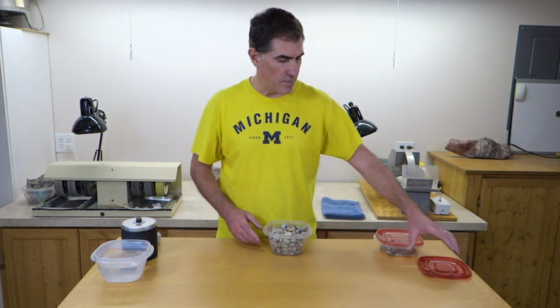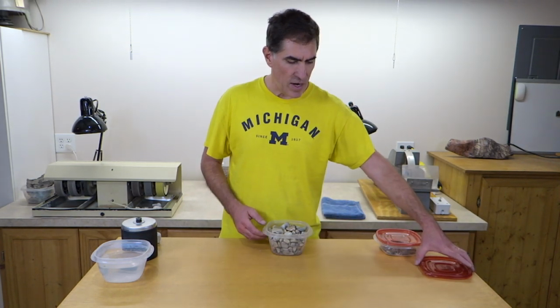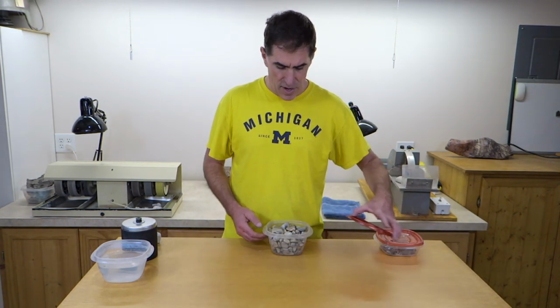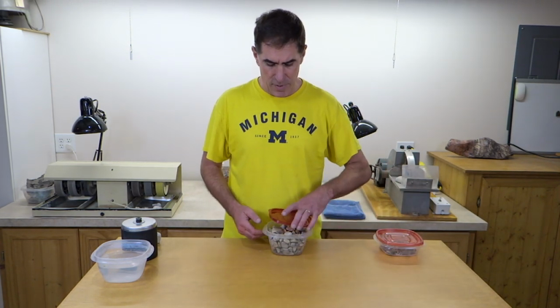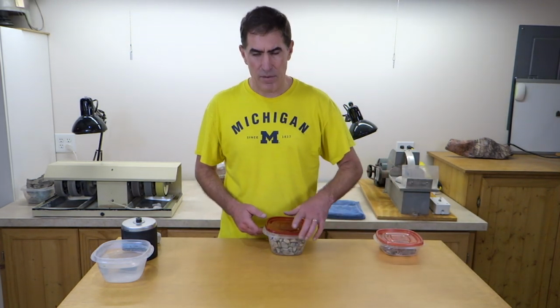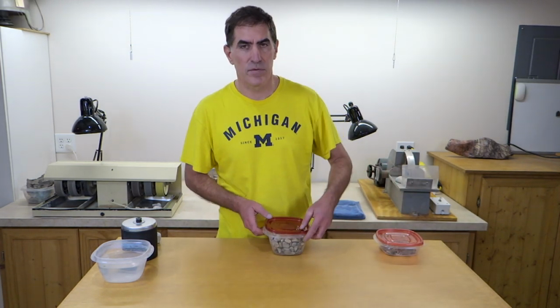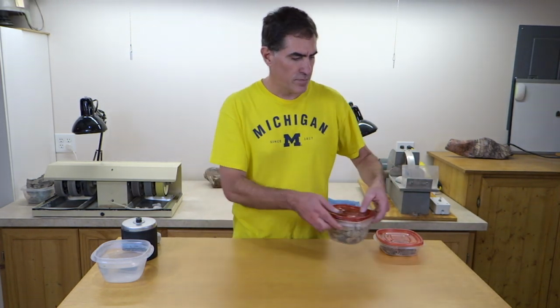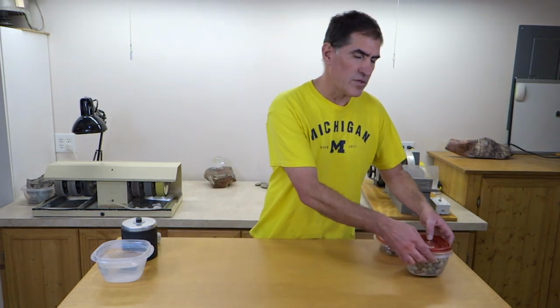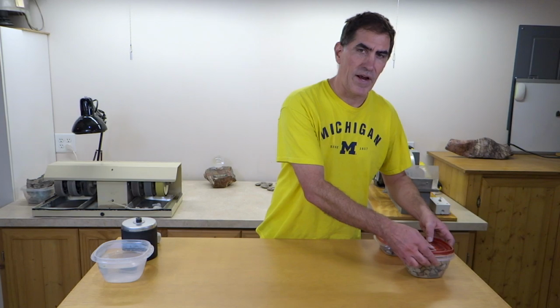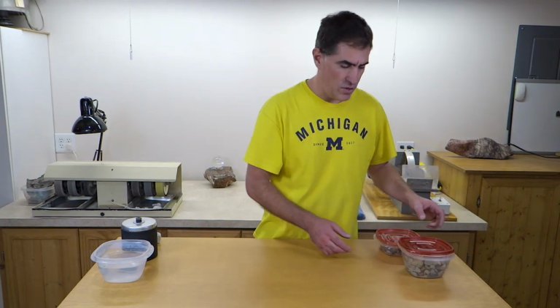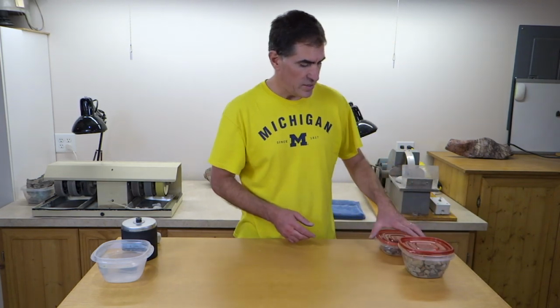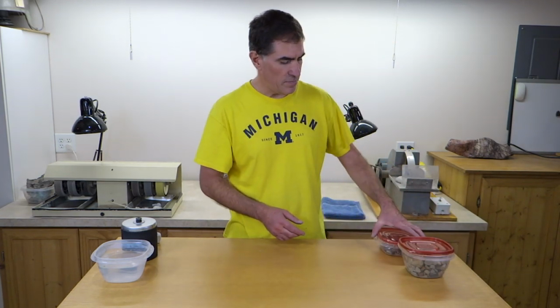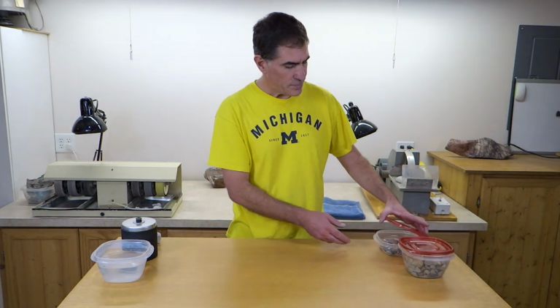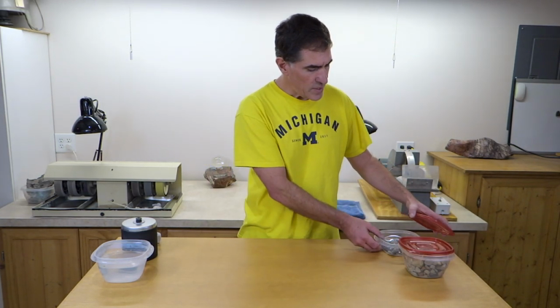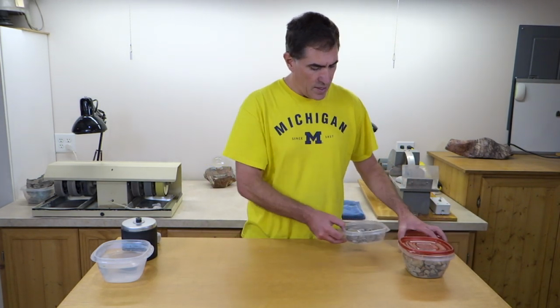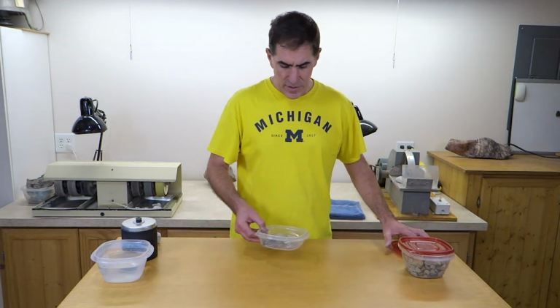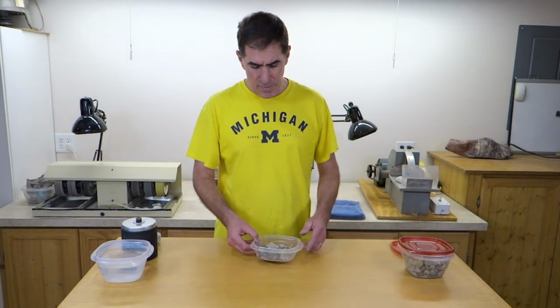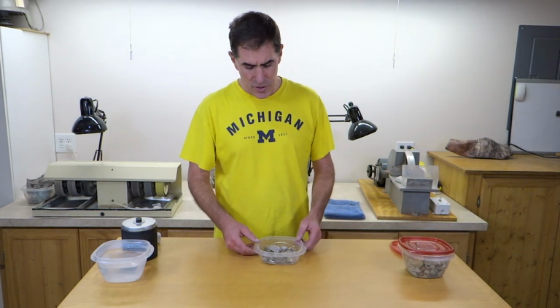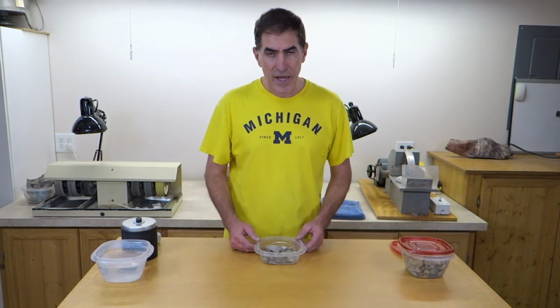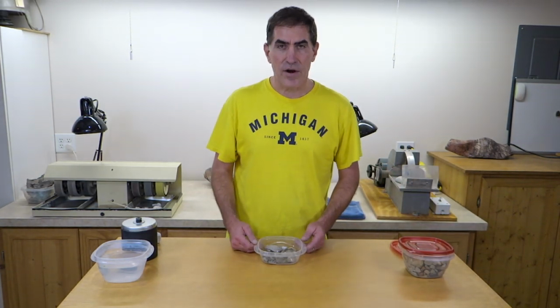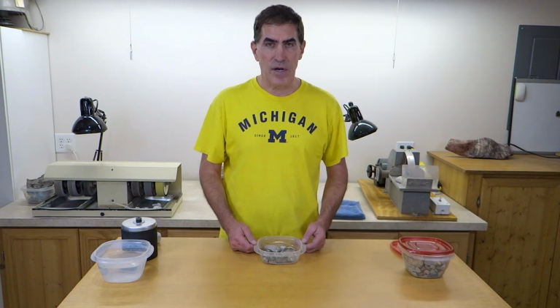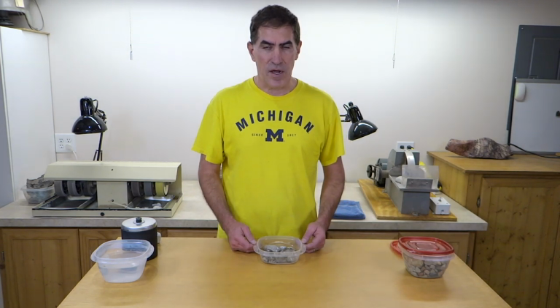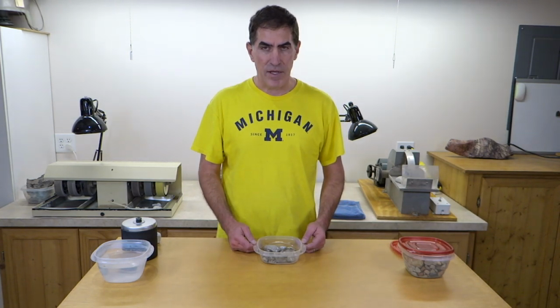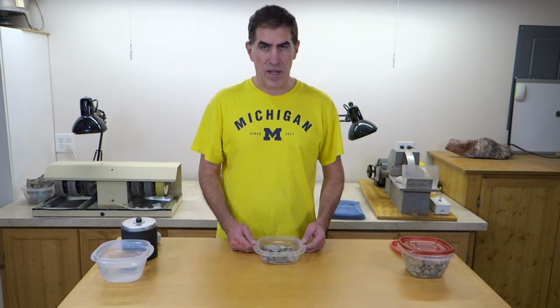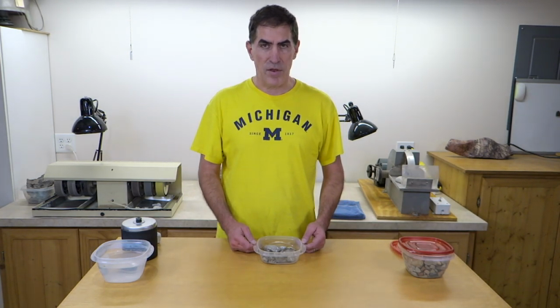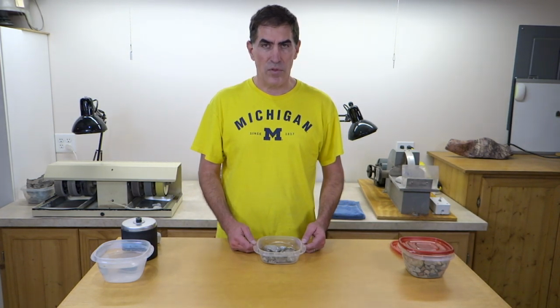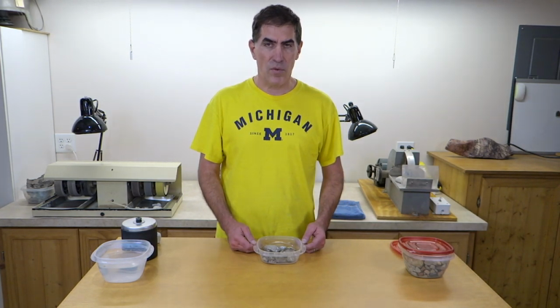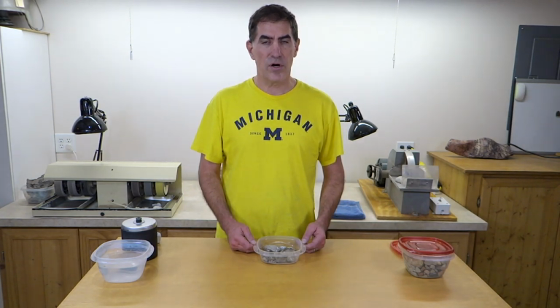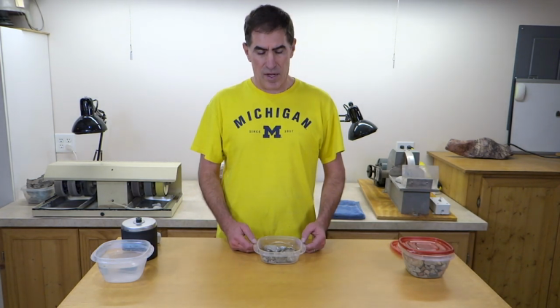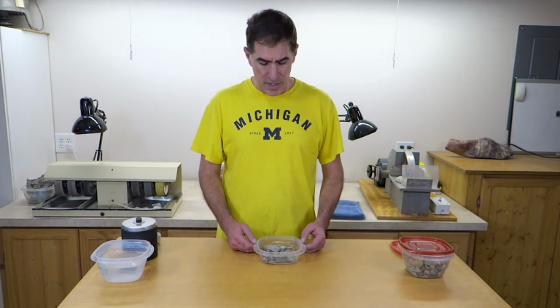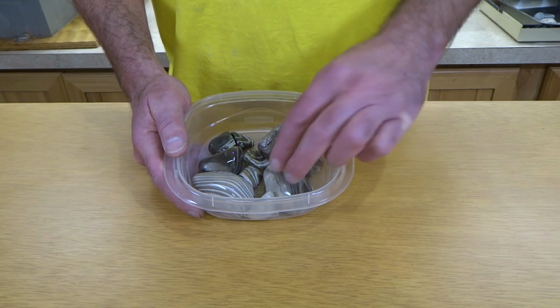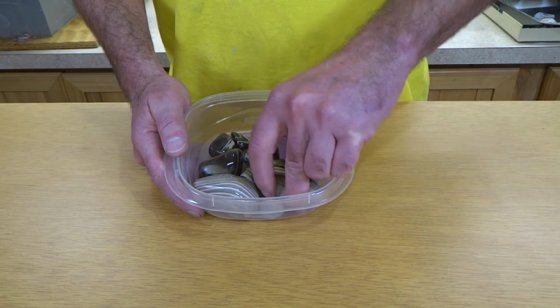Chert is related to agate and jasper and flint, which are all really hard rocks at around Mohs 7, and so they tumble up really nicely. Typically the harder the rock, the better it tumbles — there are other factors too, but that's a big one. This is some banded chert that I got here in Alpena. I like this a lot better than the Norwood chert, but it's a lot harder to come by too.